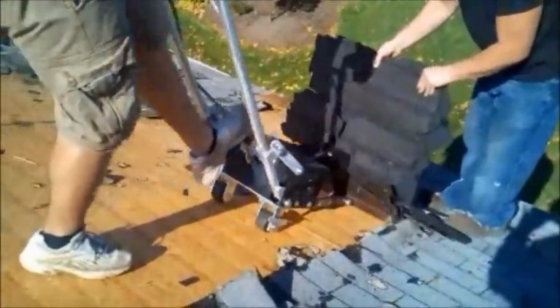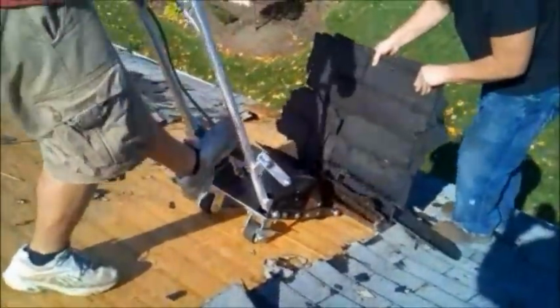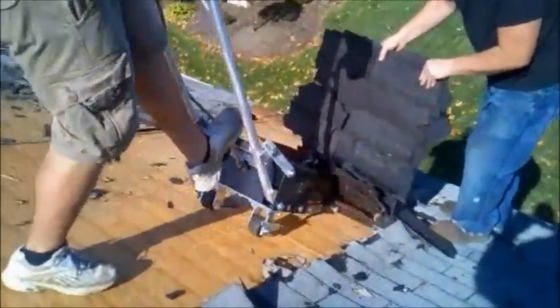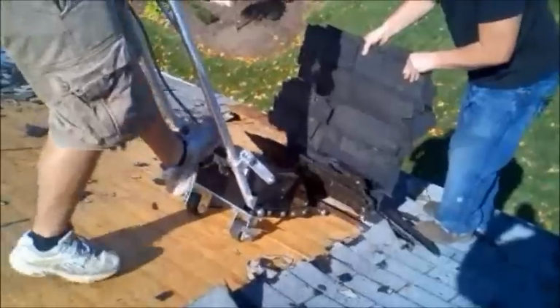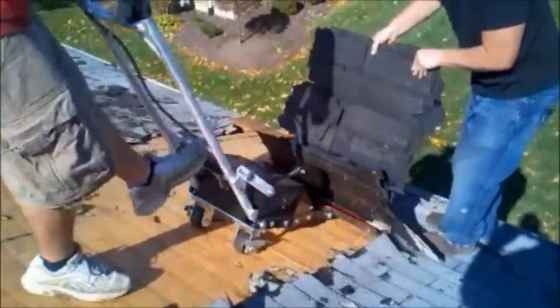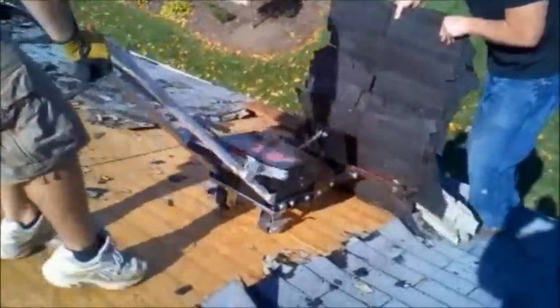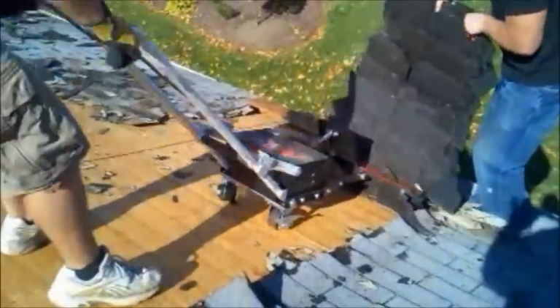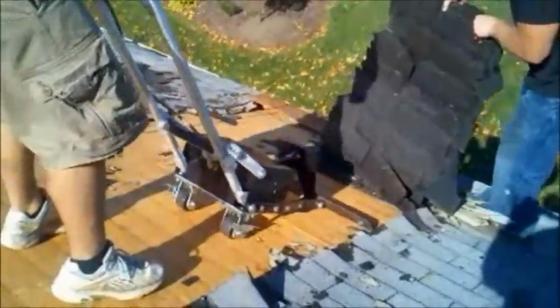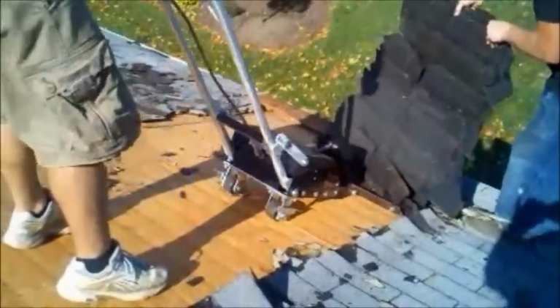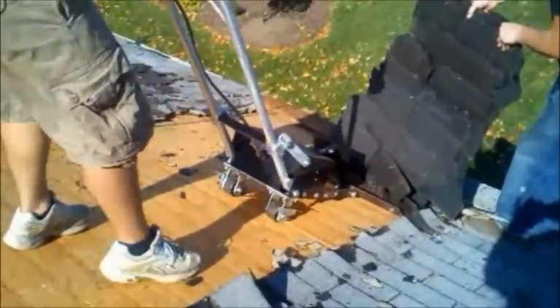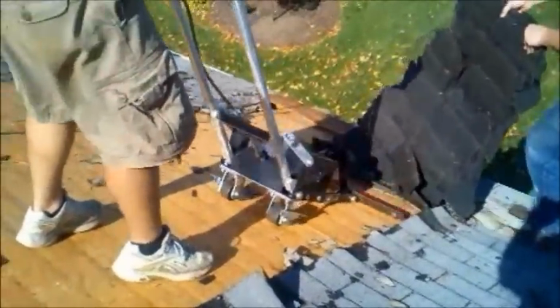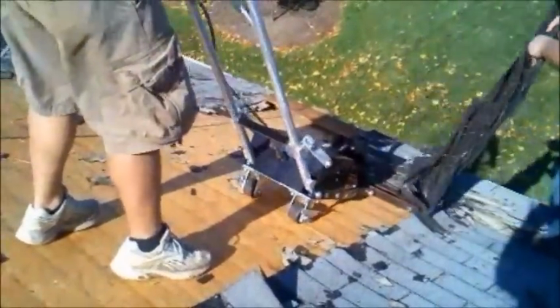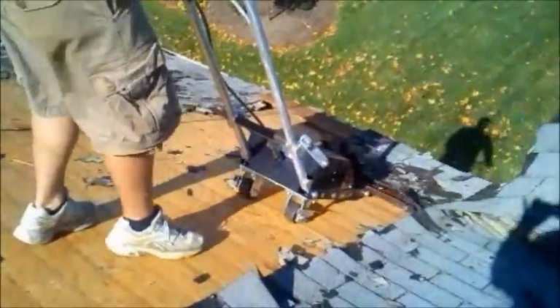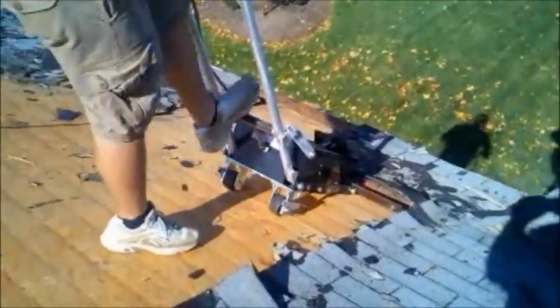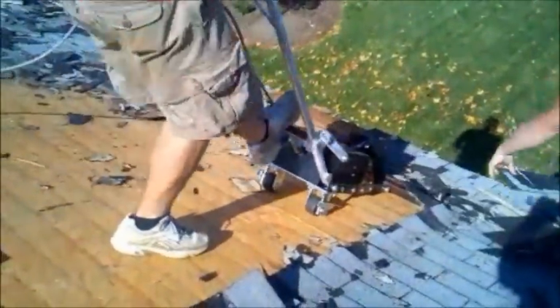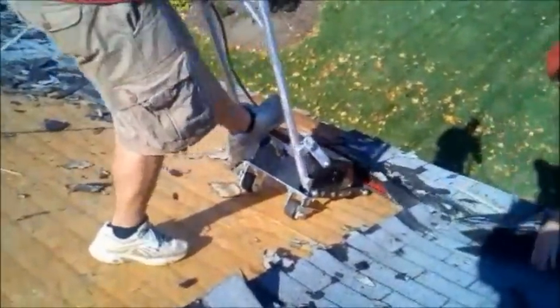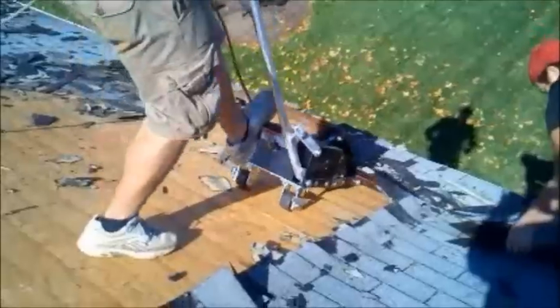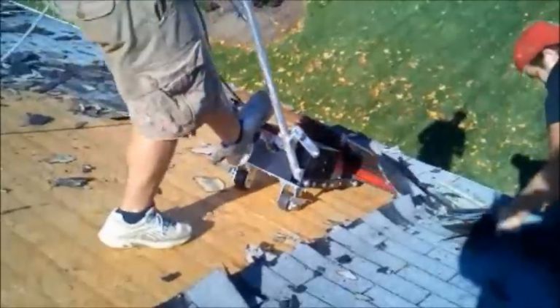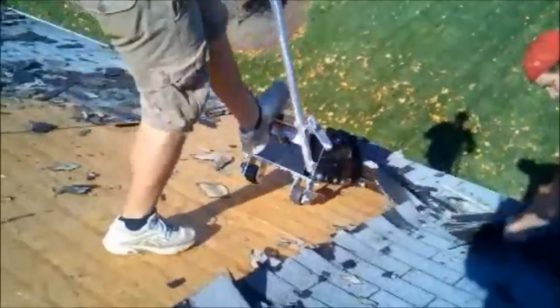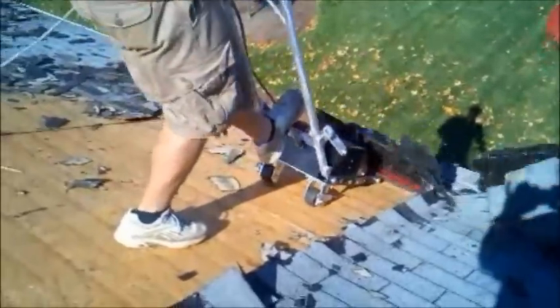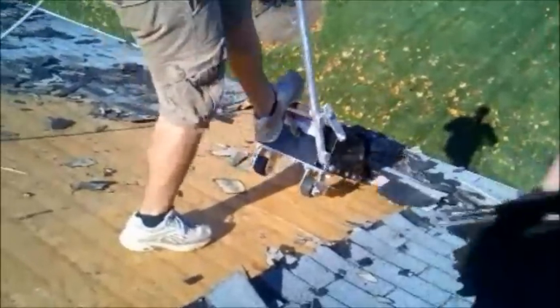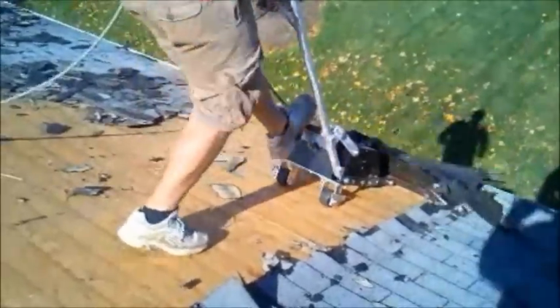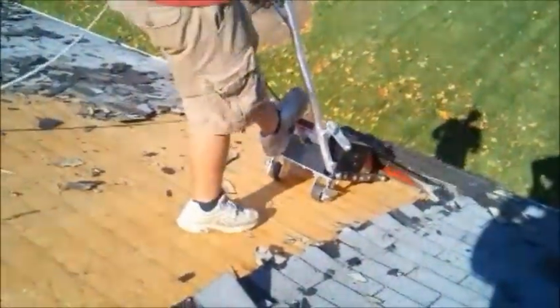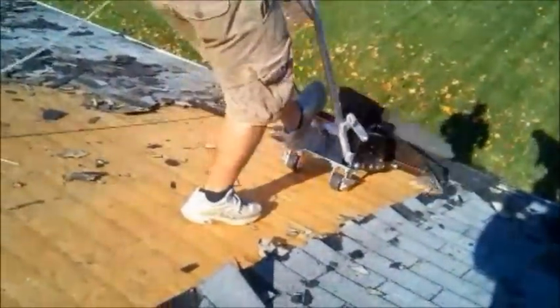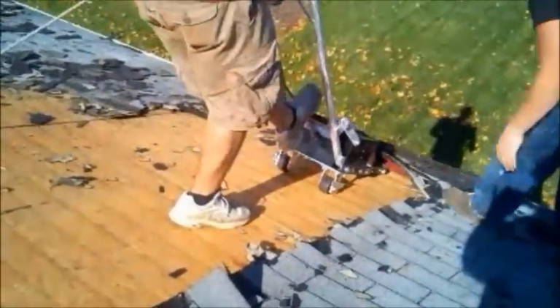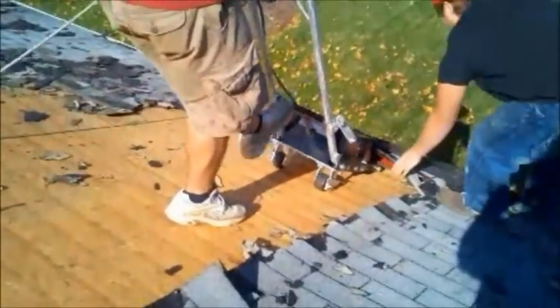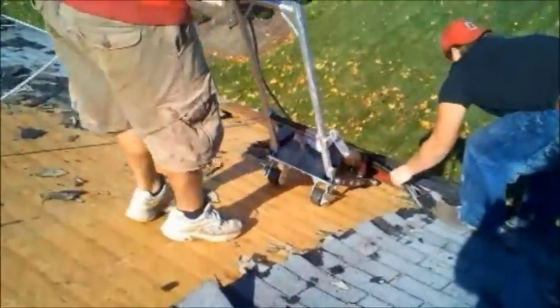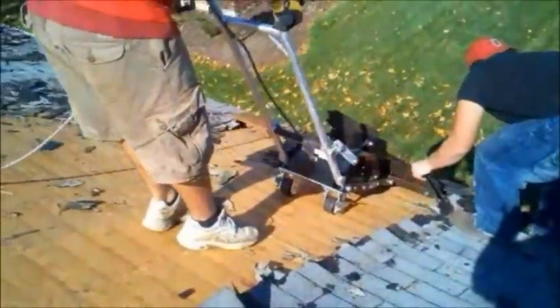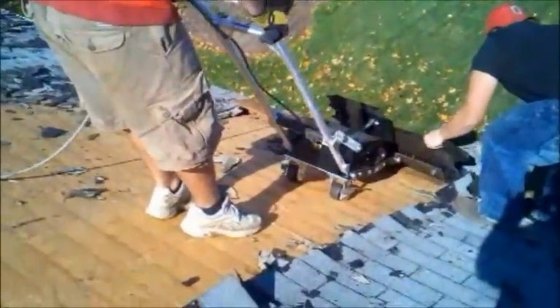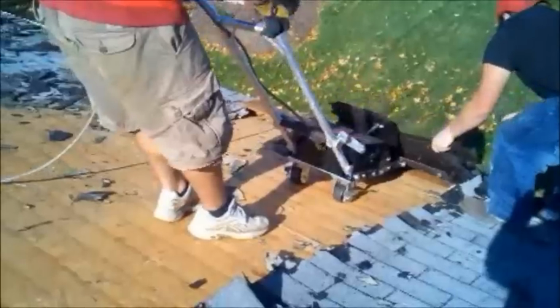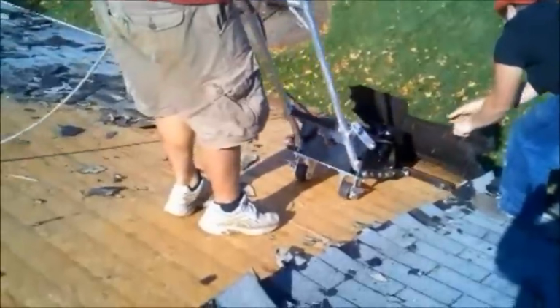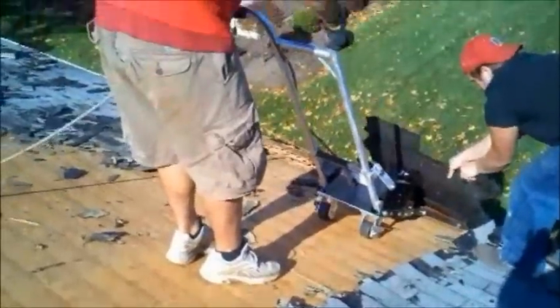You can hear those nails grunting out of there. It did a run, probably at least half a square, in about those 45 seconds.